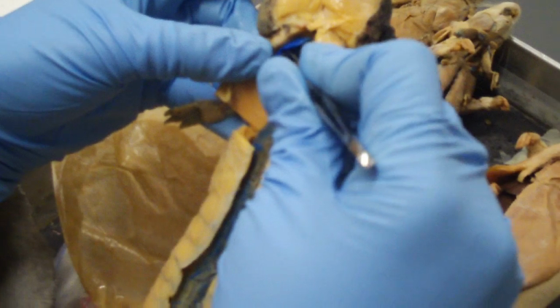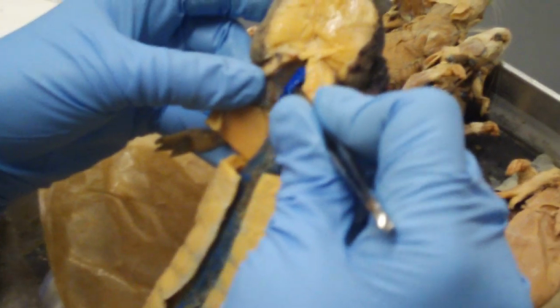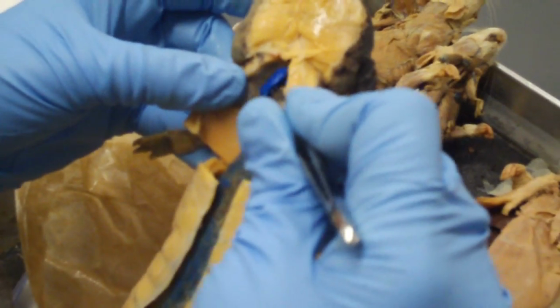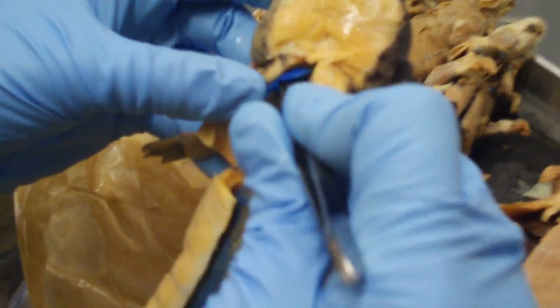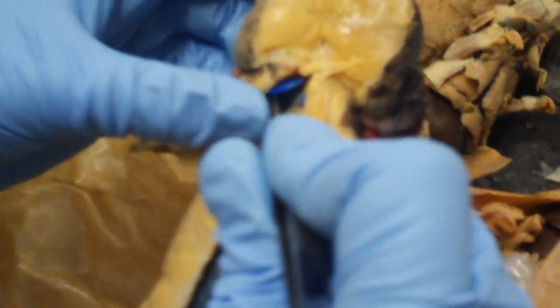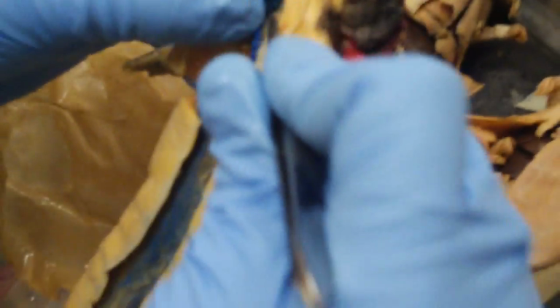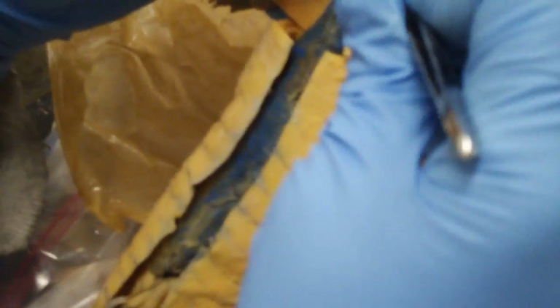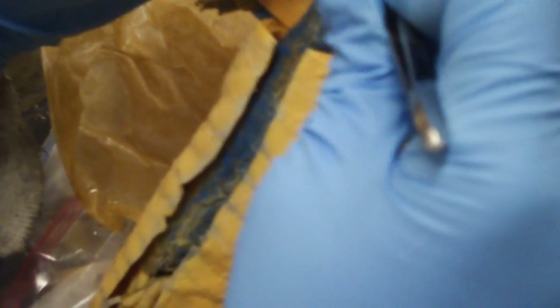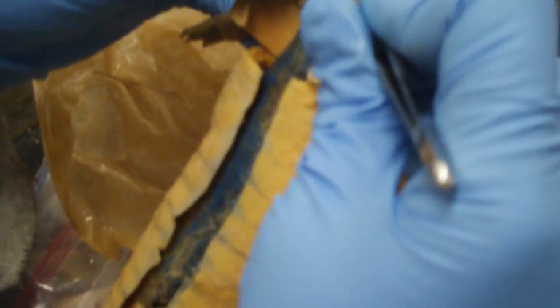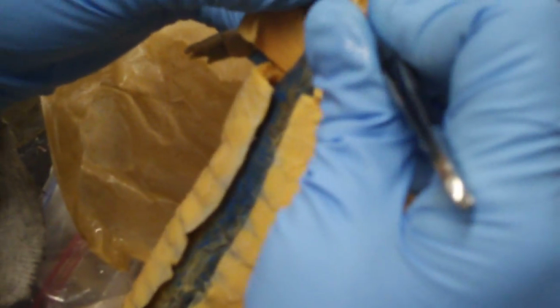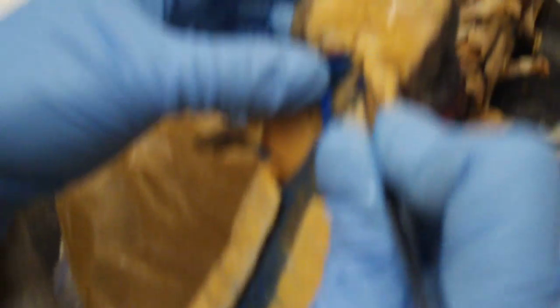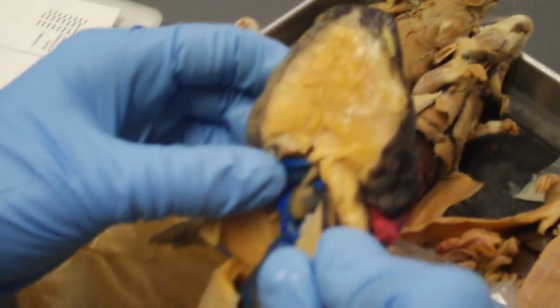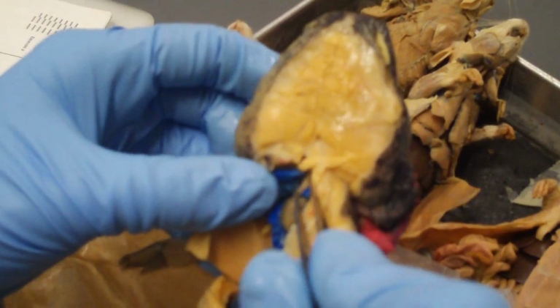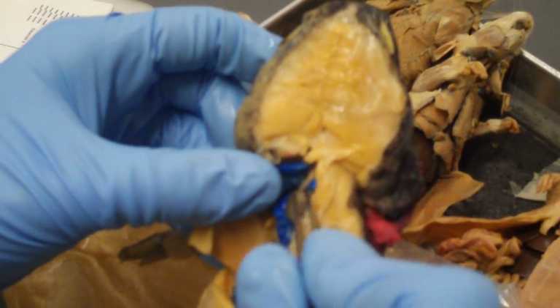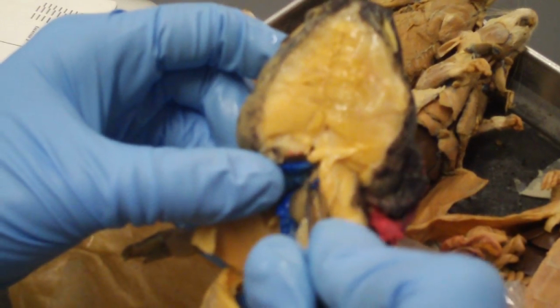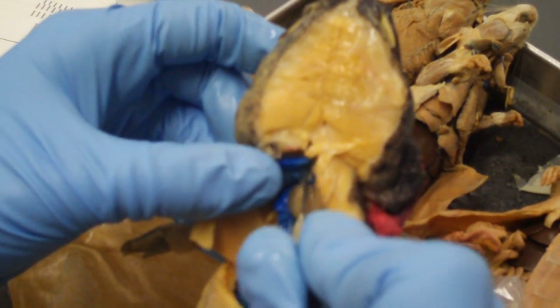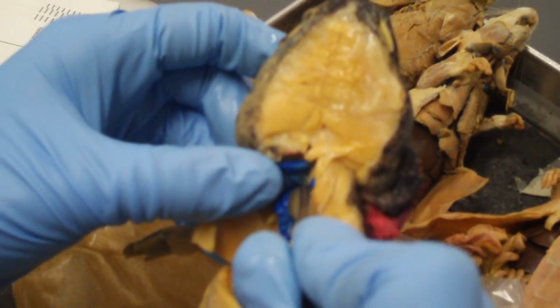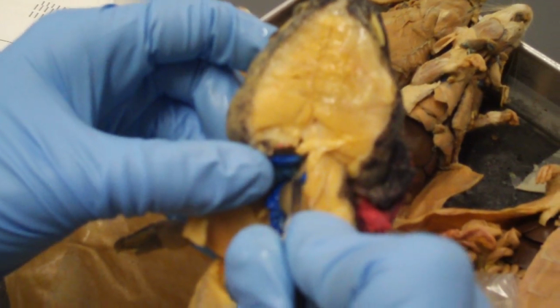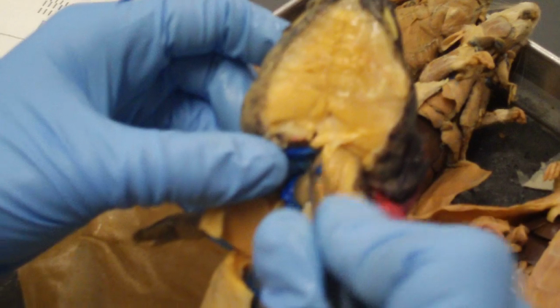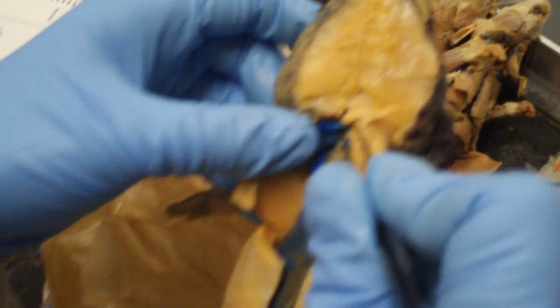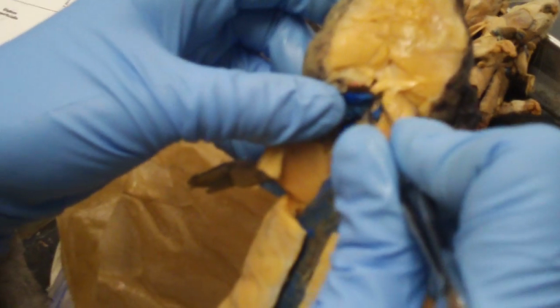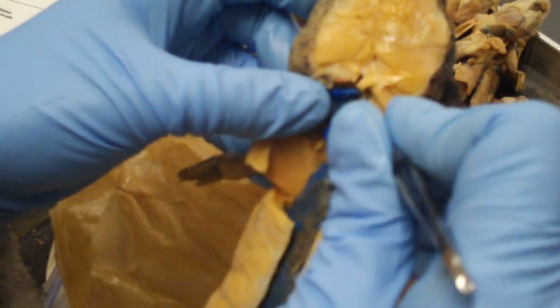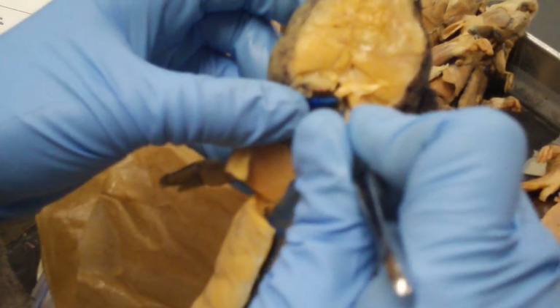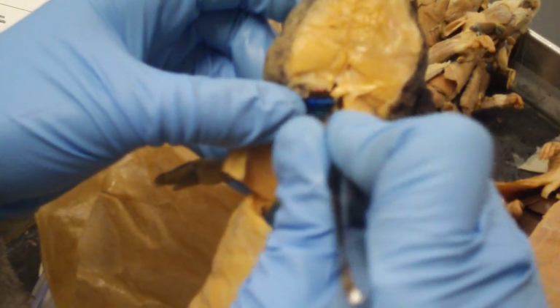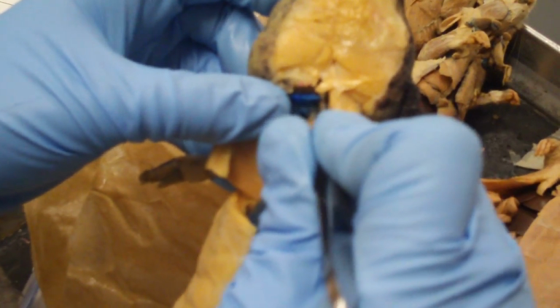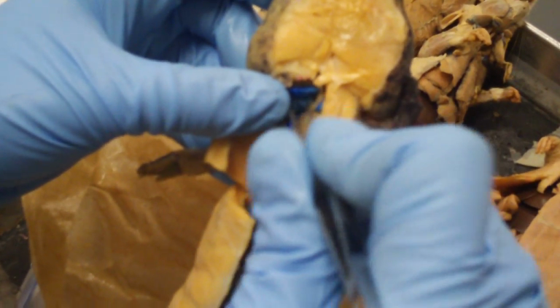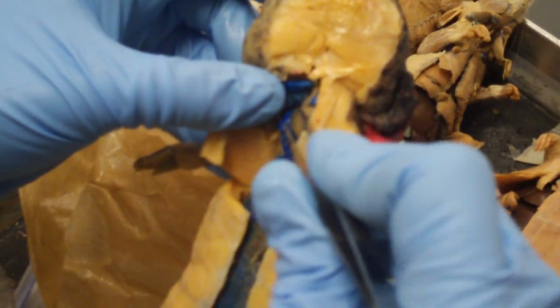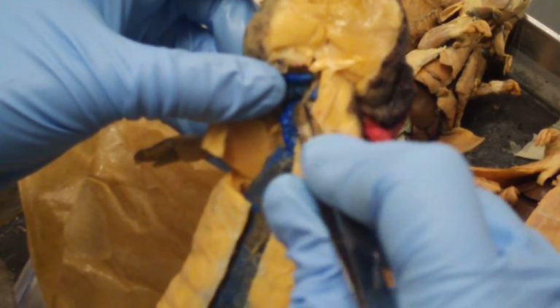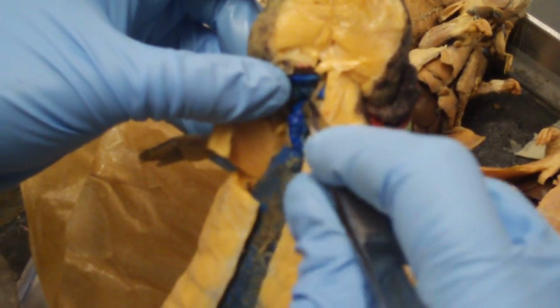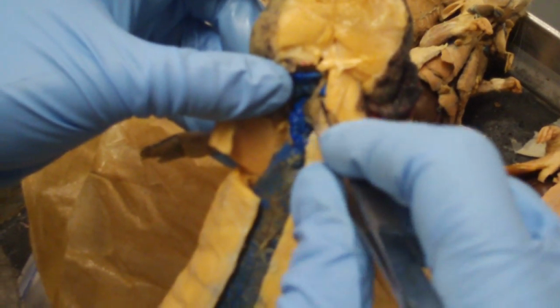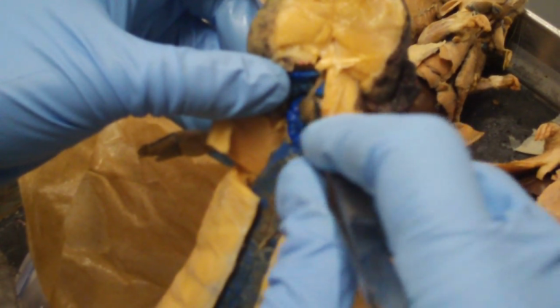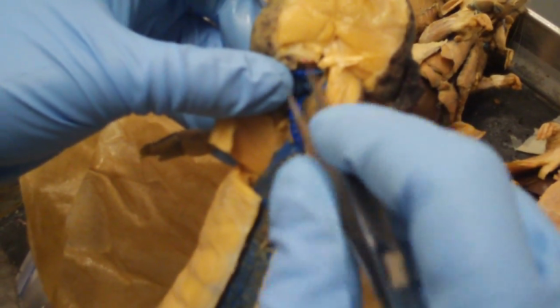An atrium and an atrium, conus arteriosus, bulbus arteriosus, ventricle.